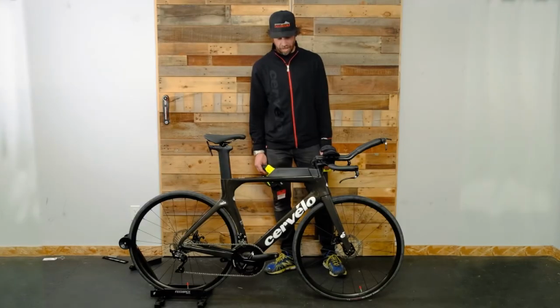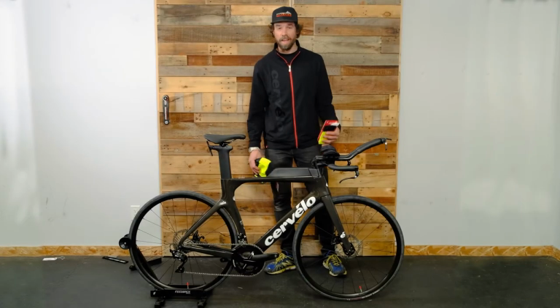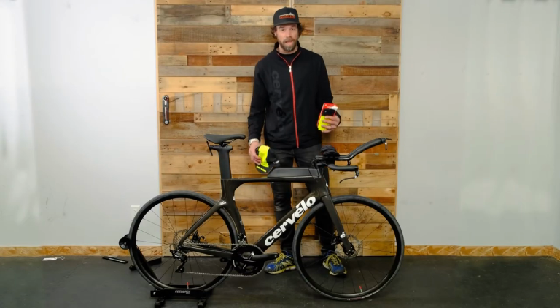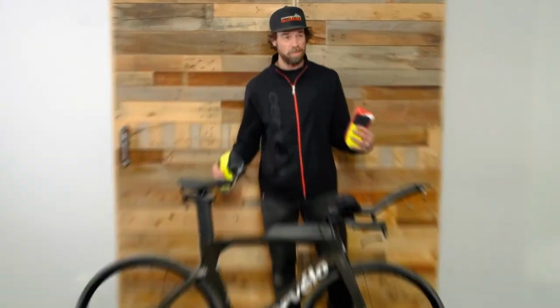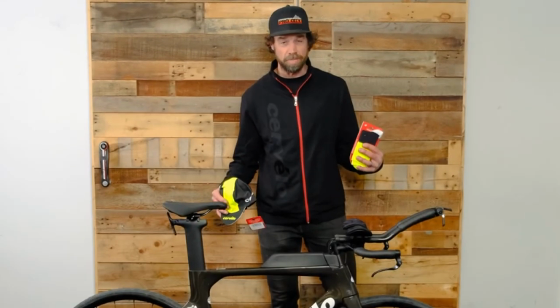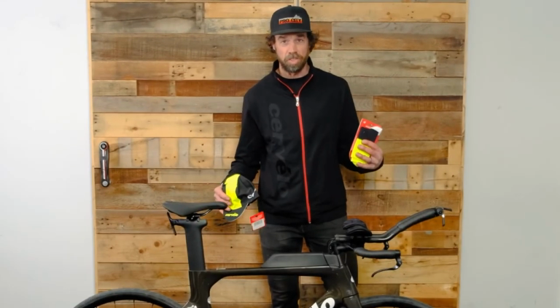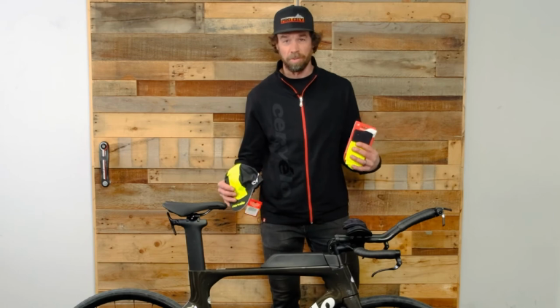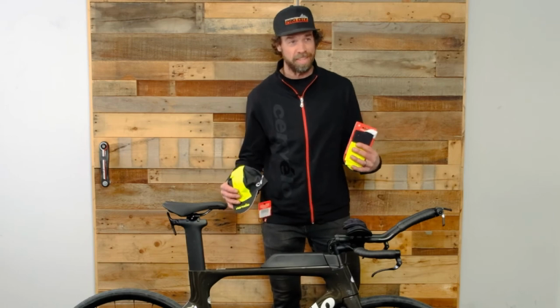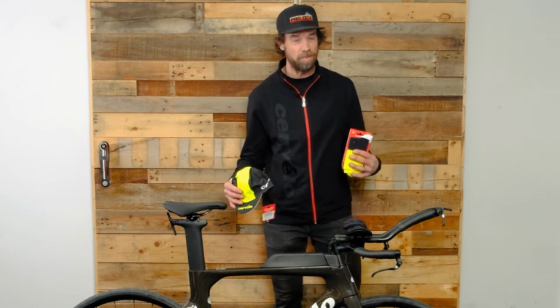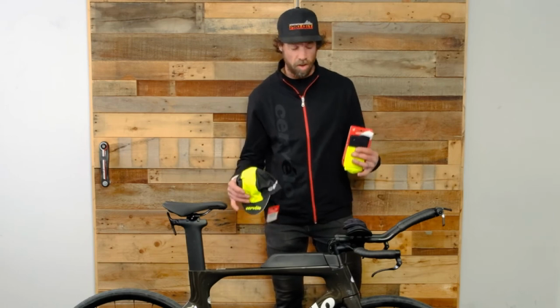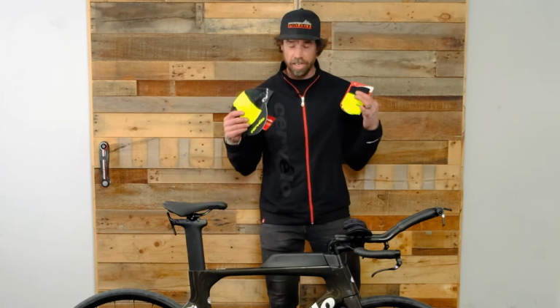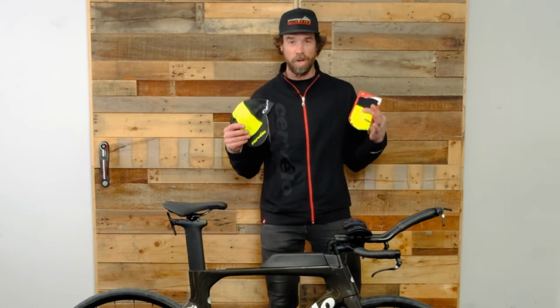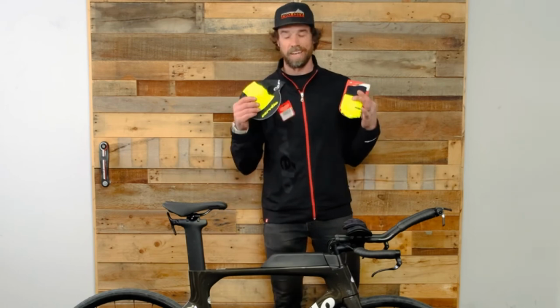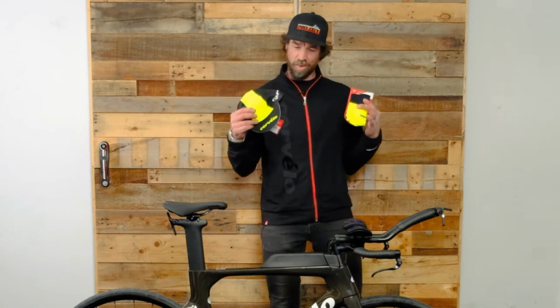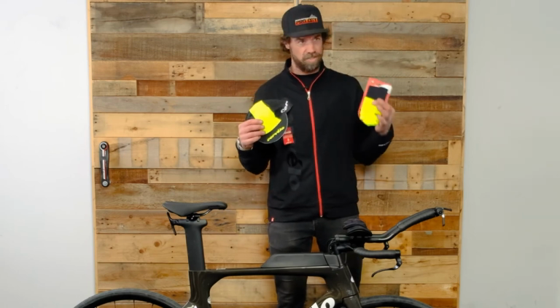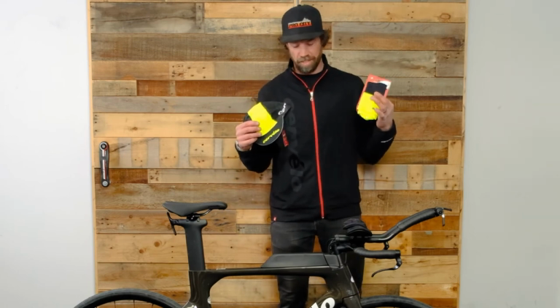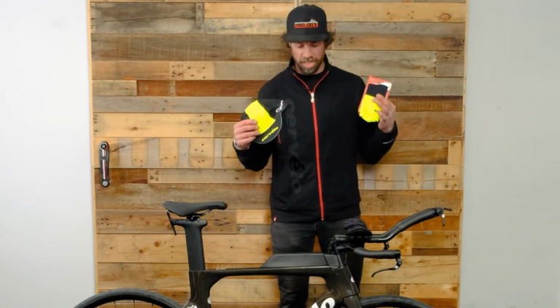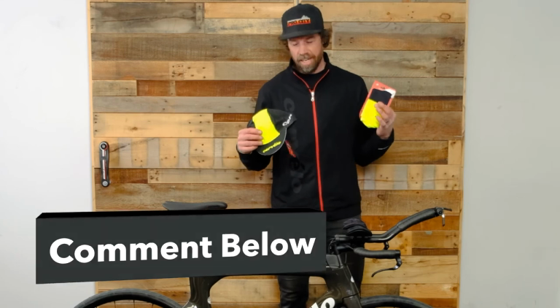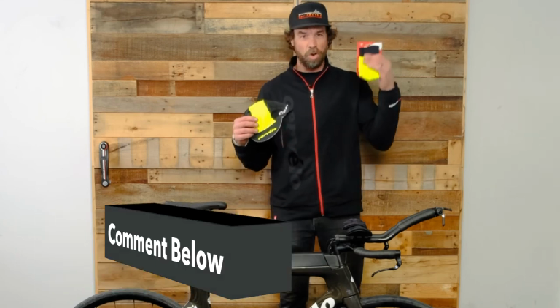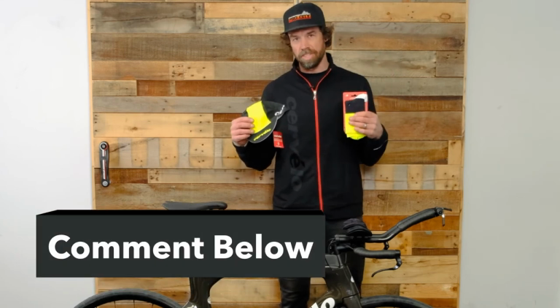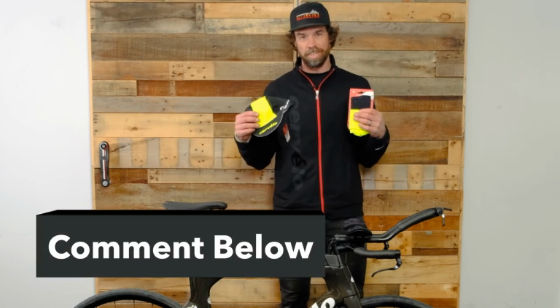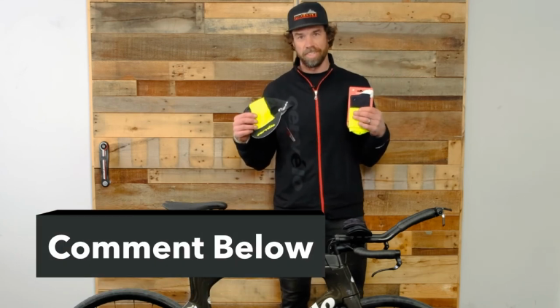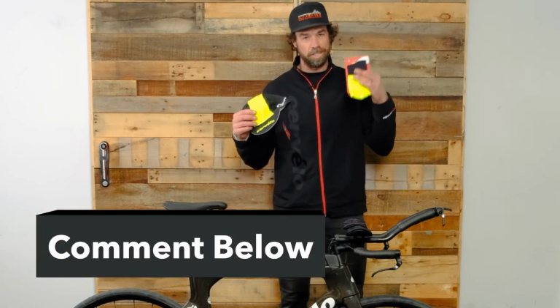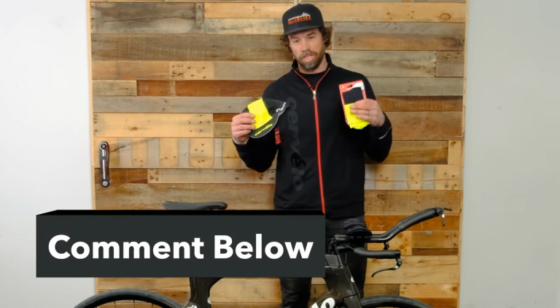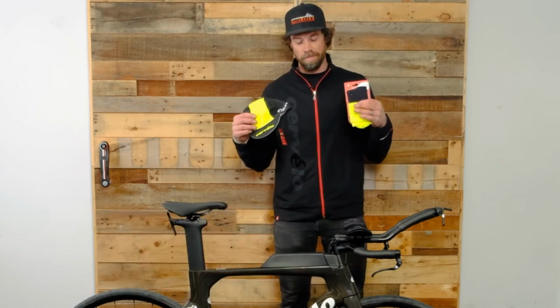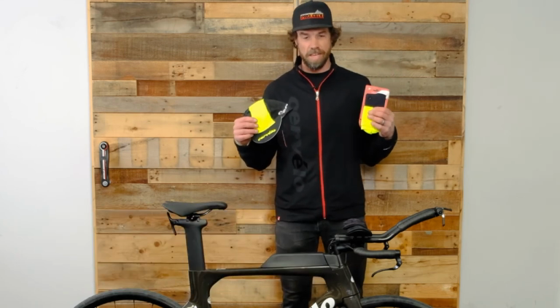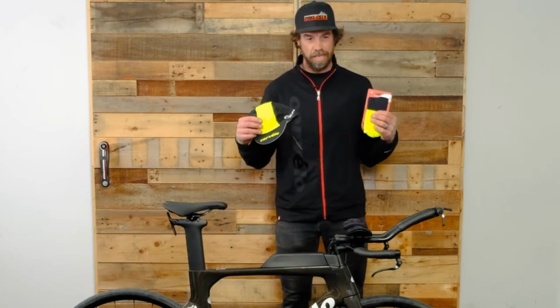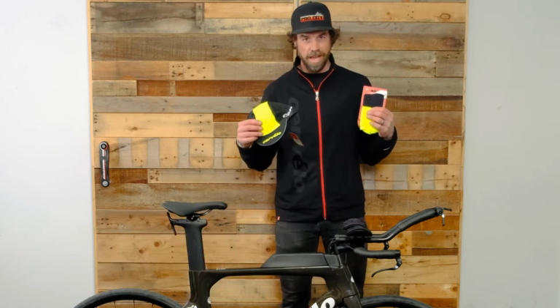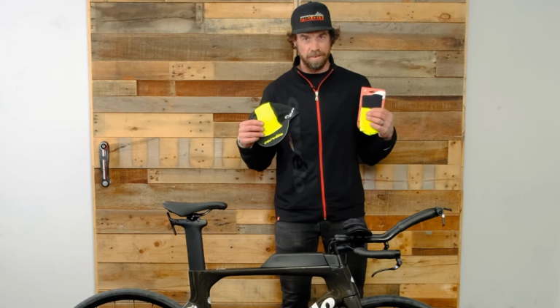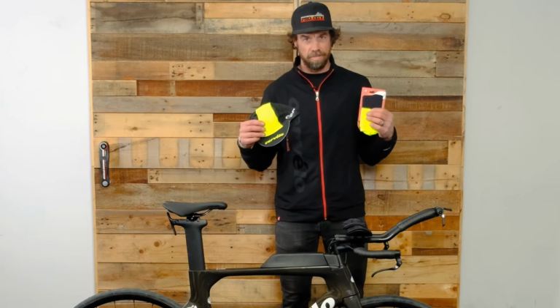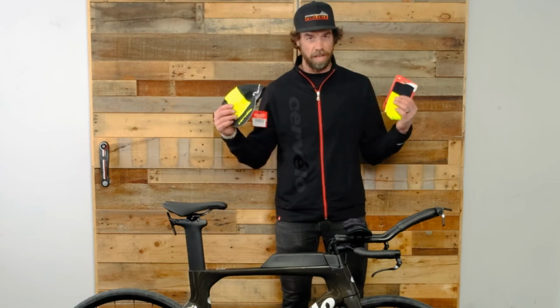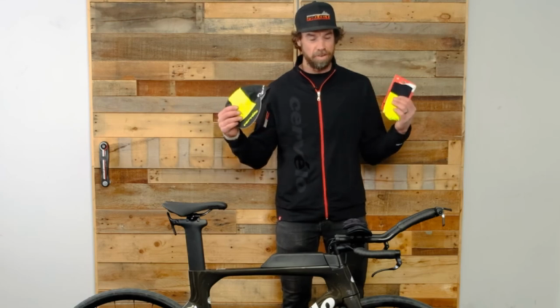For anyone out there that's managed to sit through this video this long, we are going to give away a Cervelo hat and some Cervelo socks. Just go down to the details in the description at the bottom of this video and give us a like and add your name.